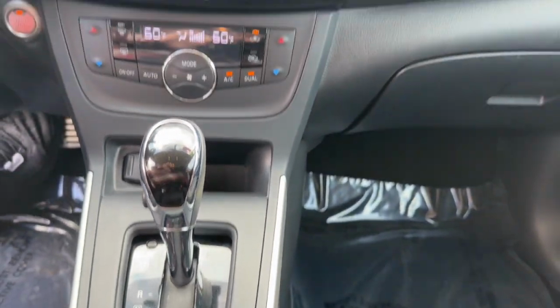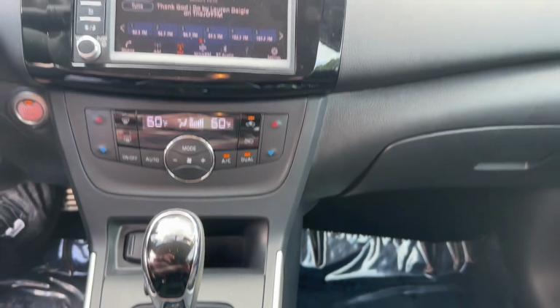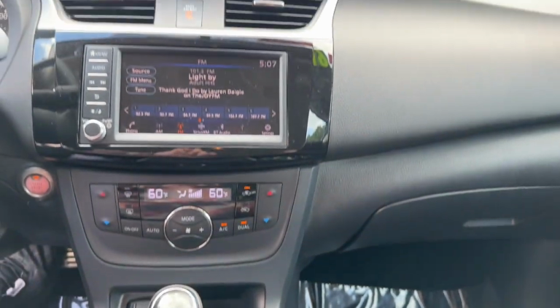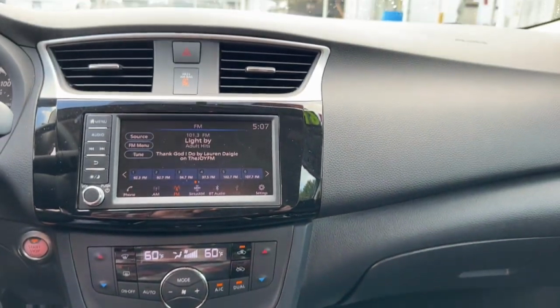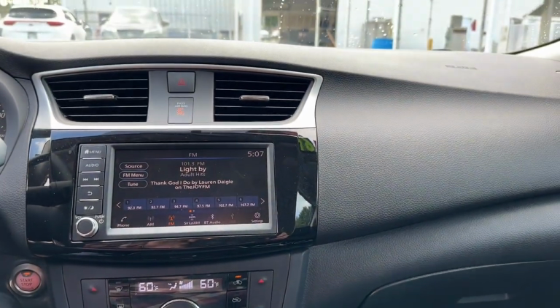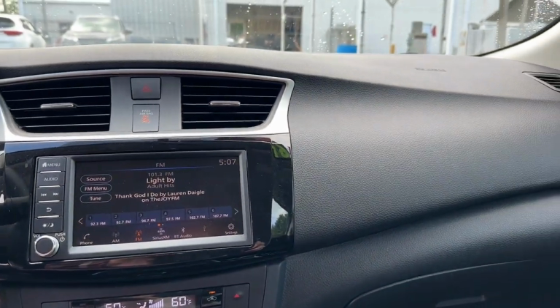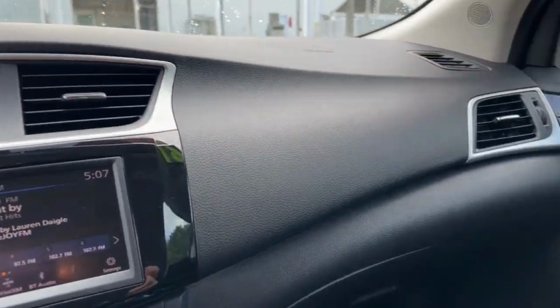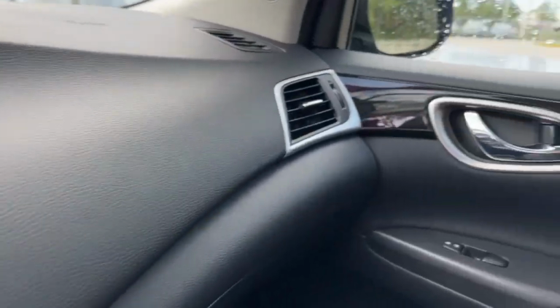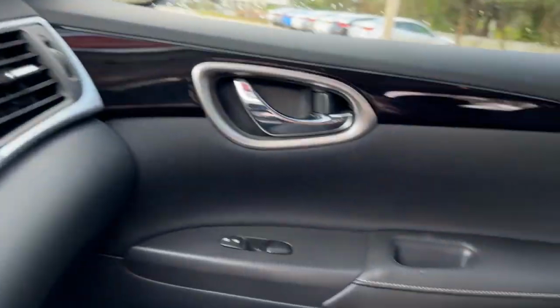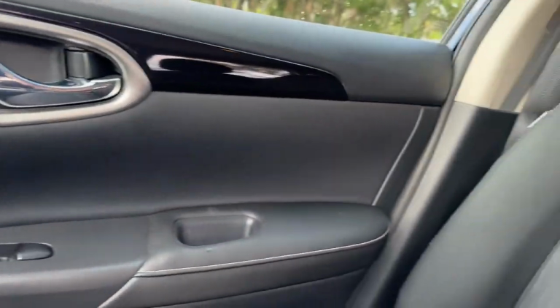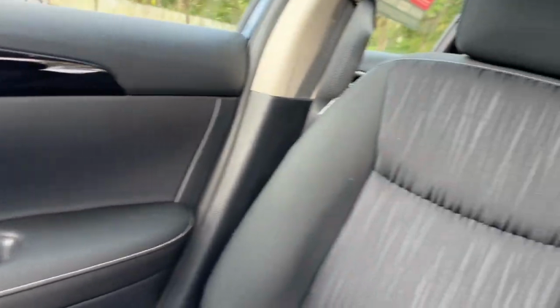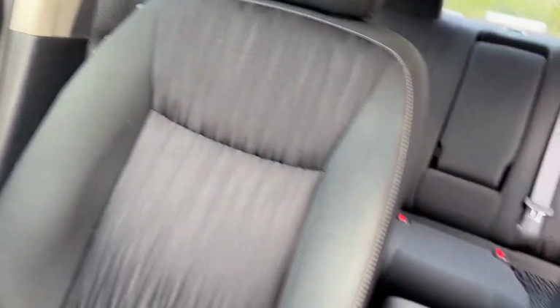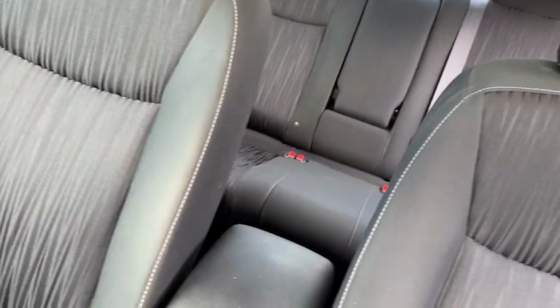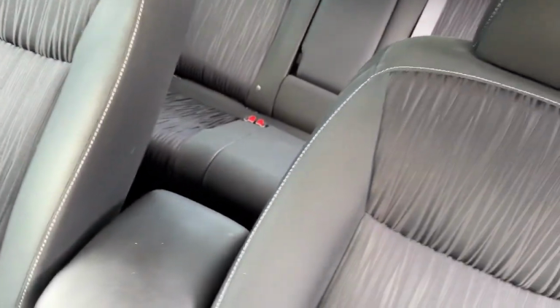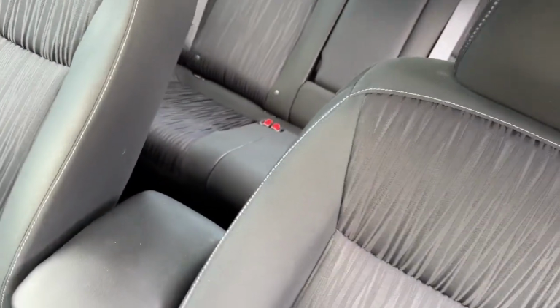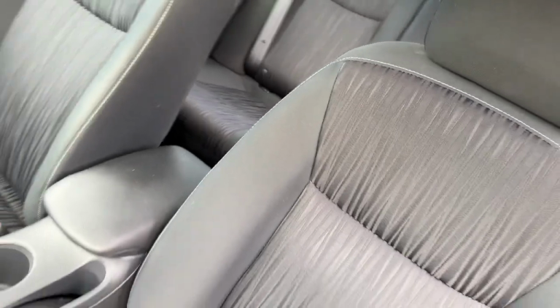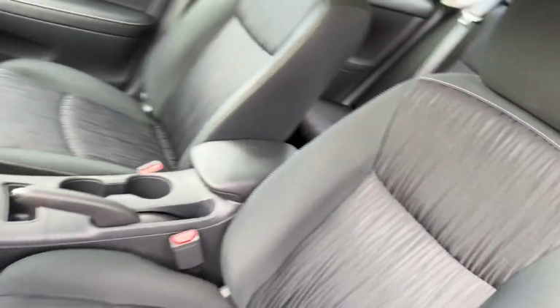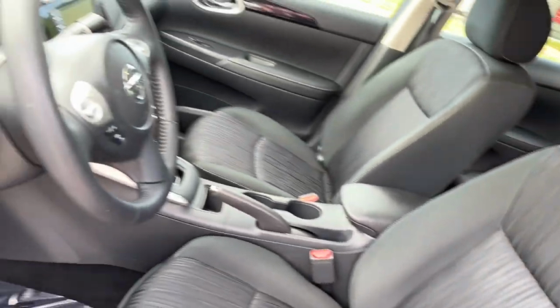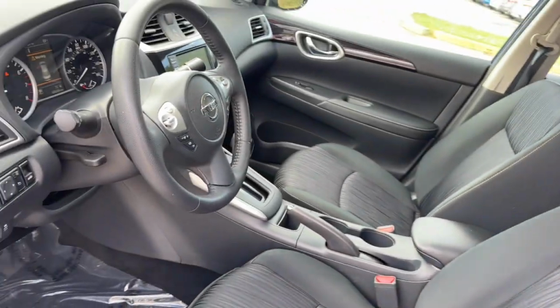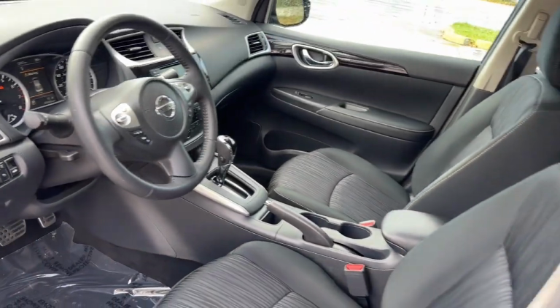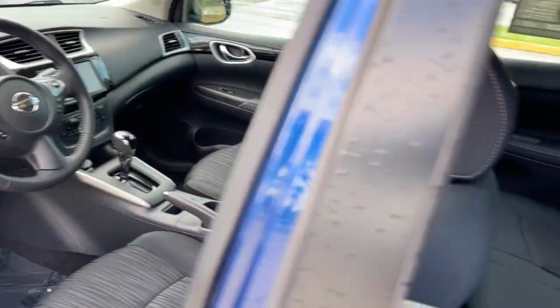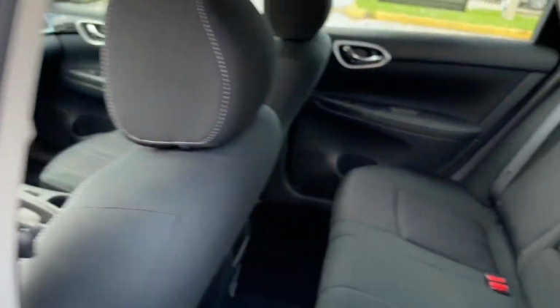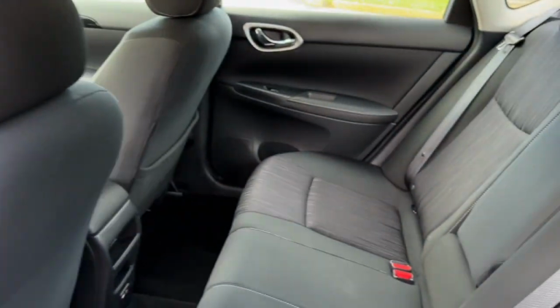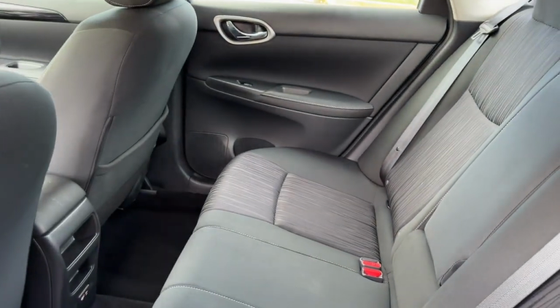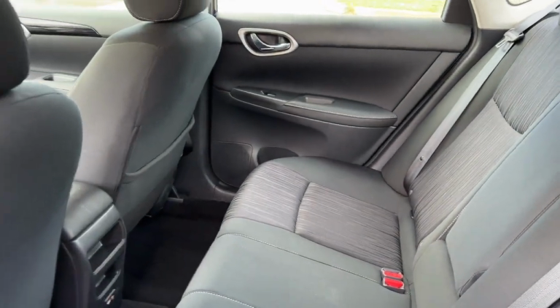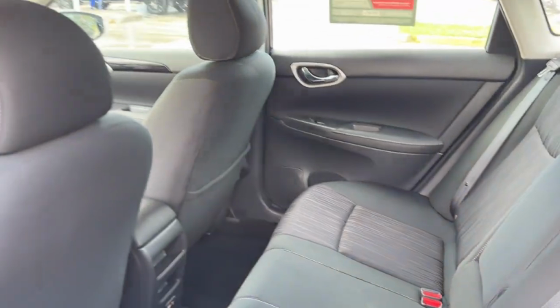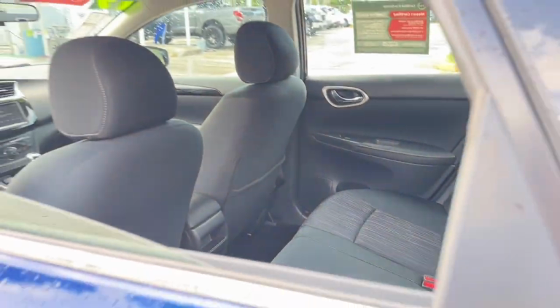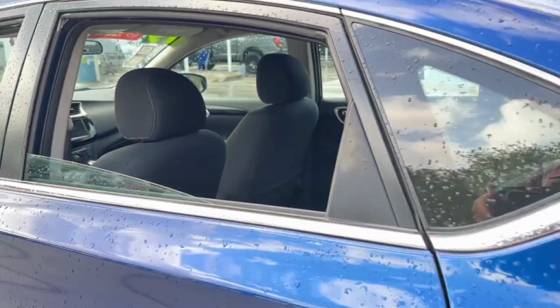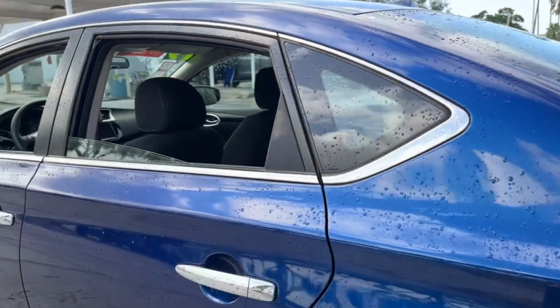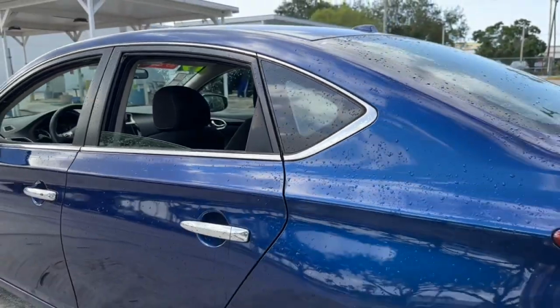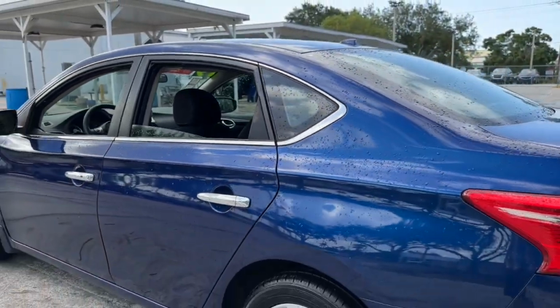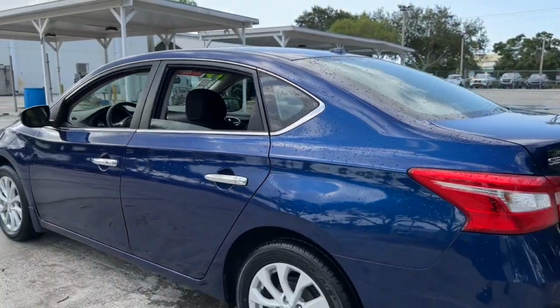Take a ride on the spirited side in this powerful Sentra. Crisp modern styling meets sport suspension and precise handling to bring you an upscale mid-size sedan that puts the fun back into your daily commute.